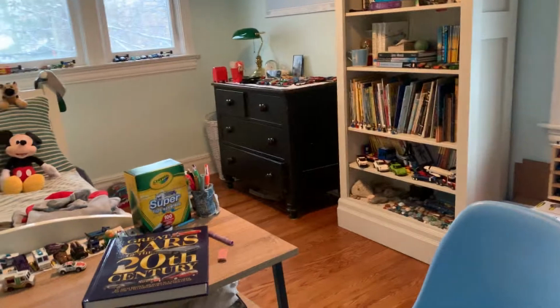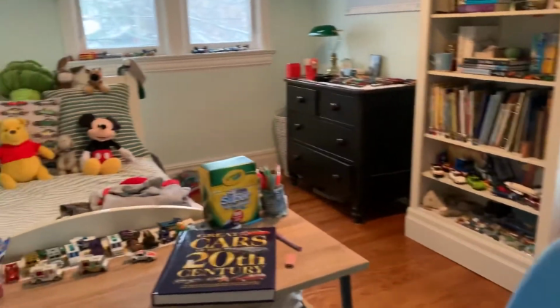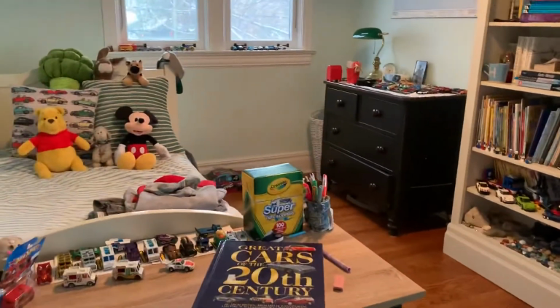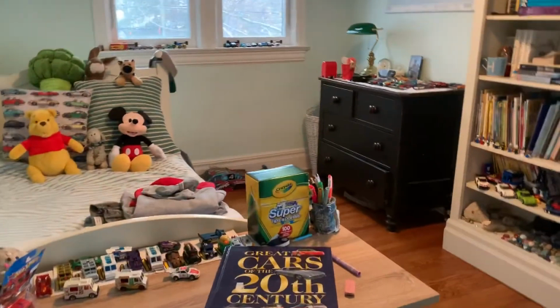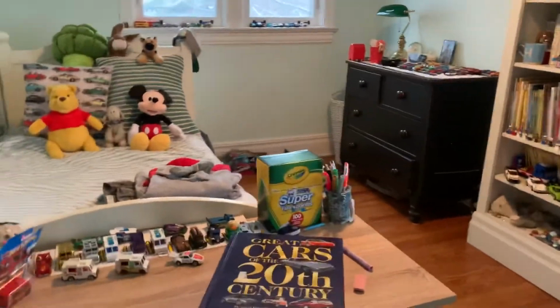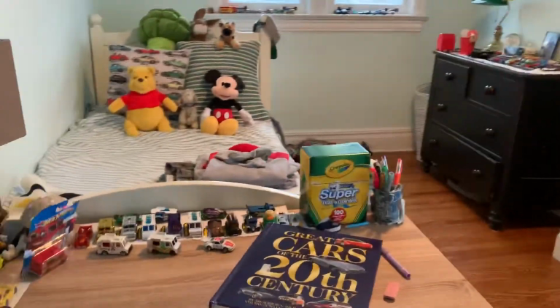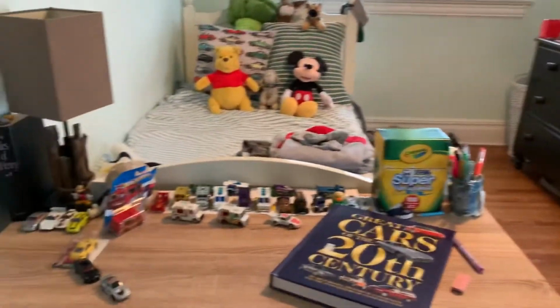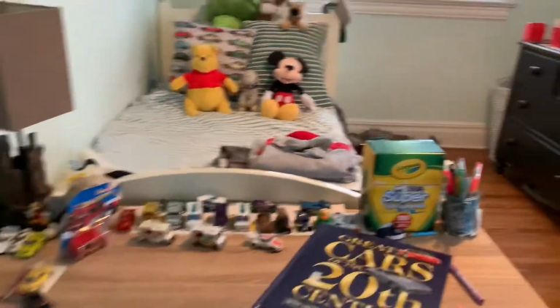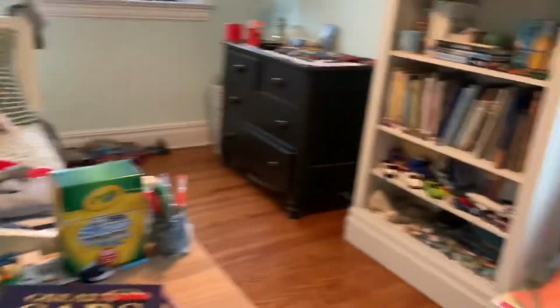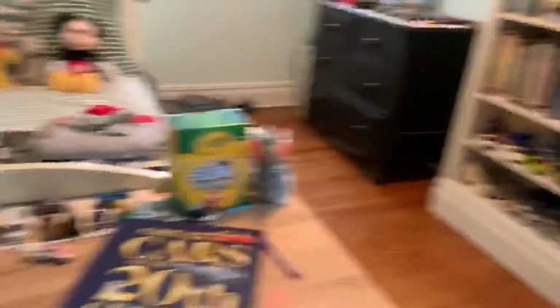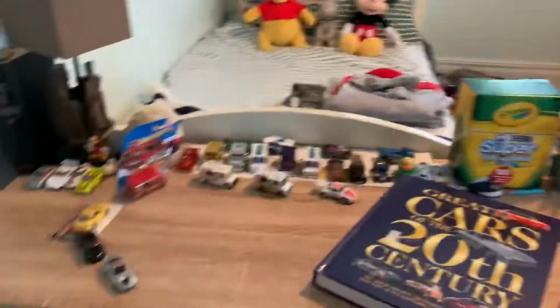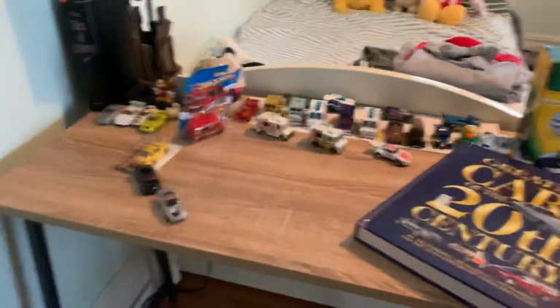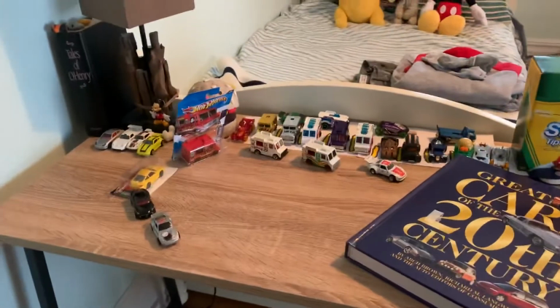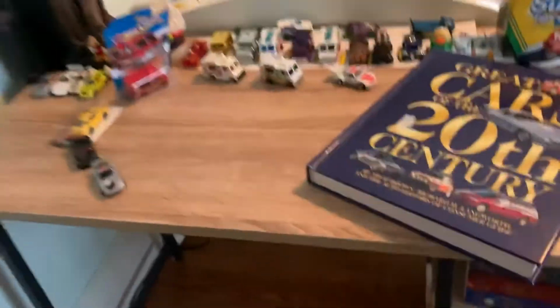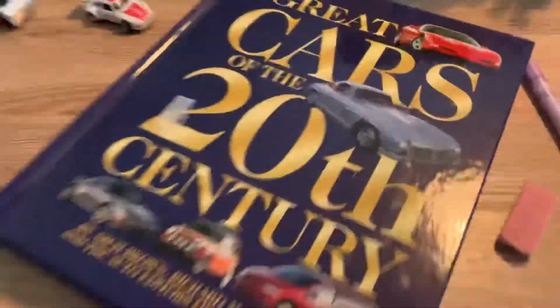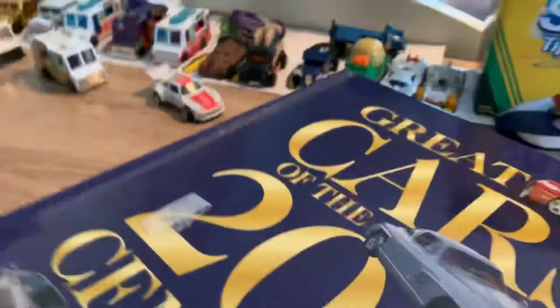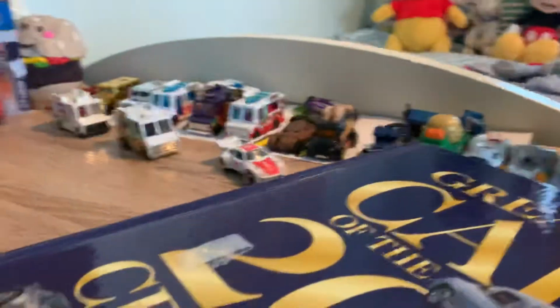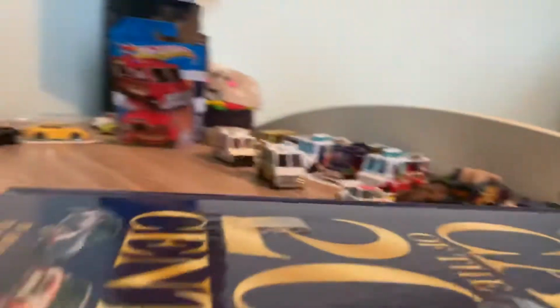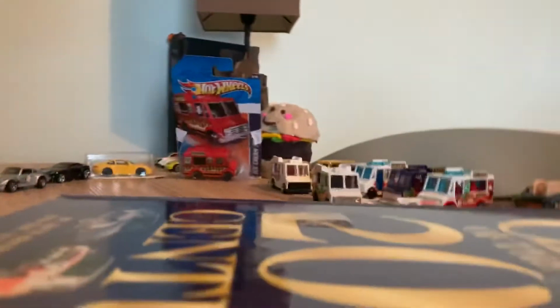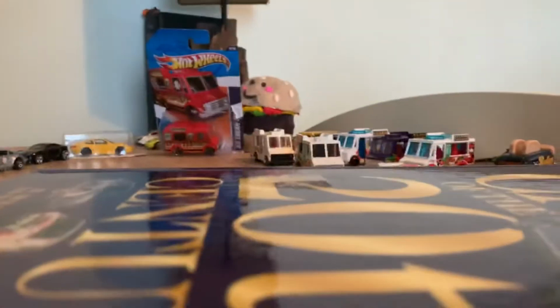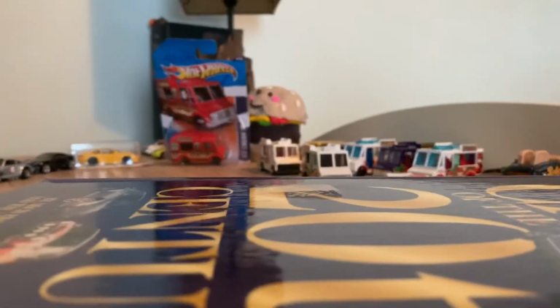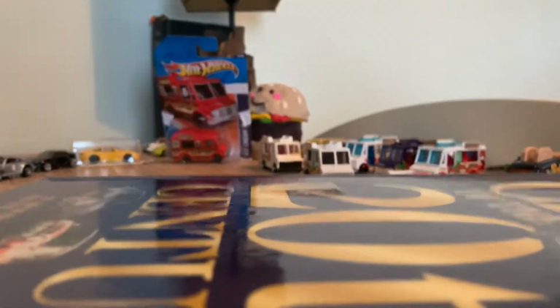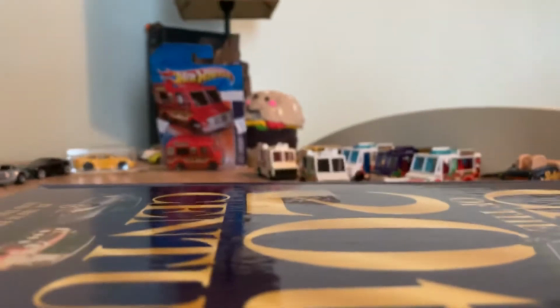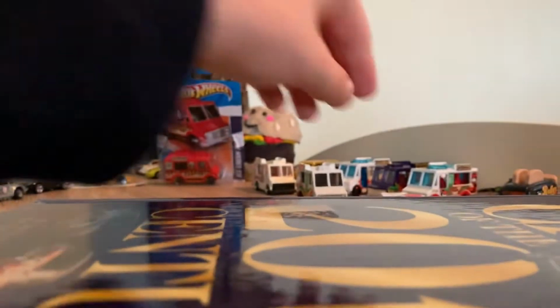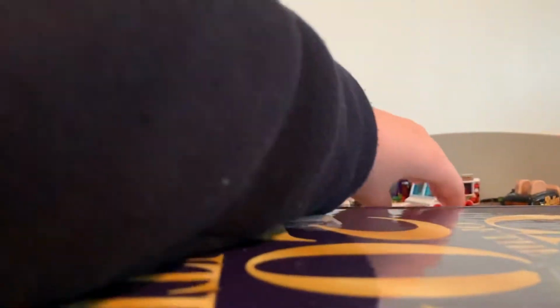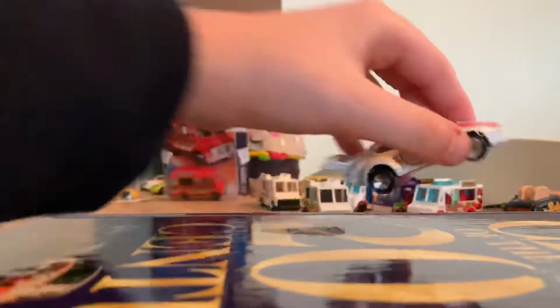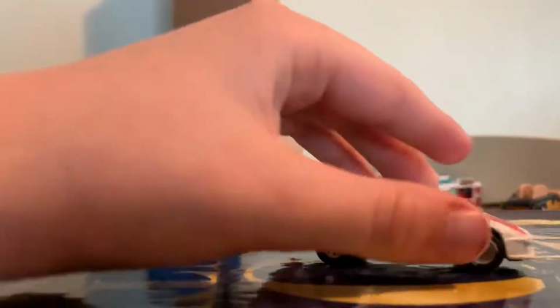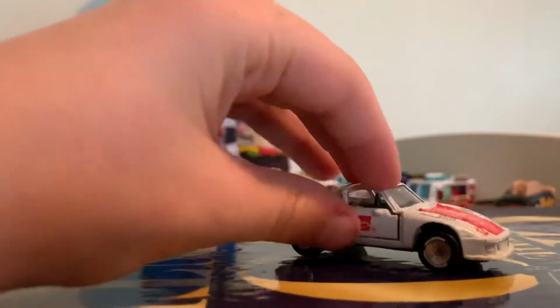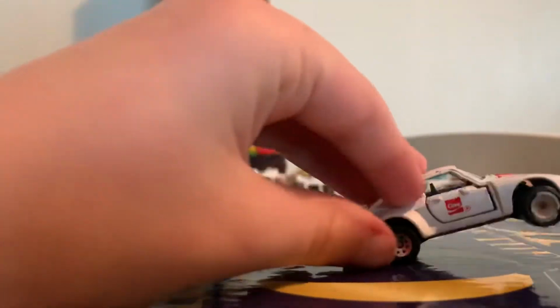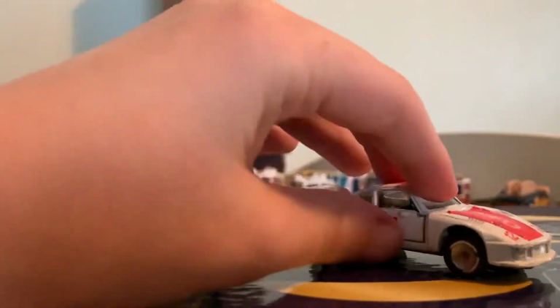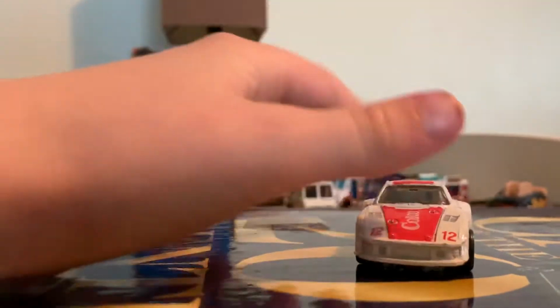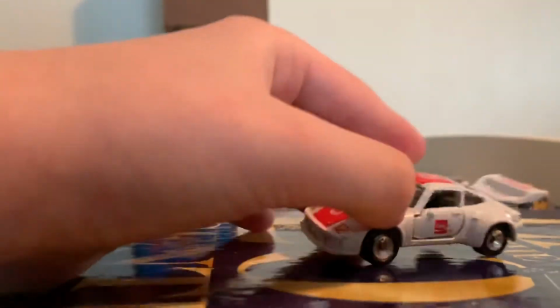Hey guys, it's Henry, welcome back to the channel. We're back in my room and today we got a bunch of new cars I'm going to be showing you. The first car here is this really nice Porsche.